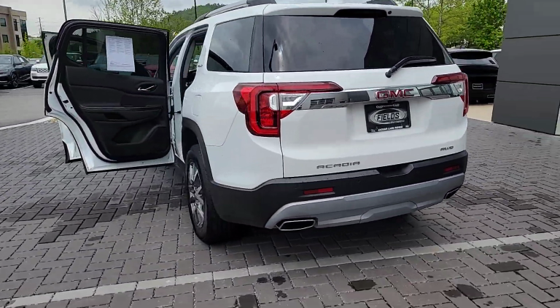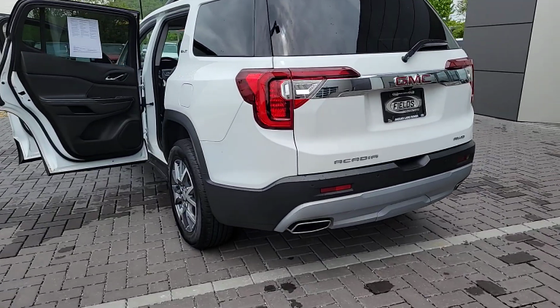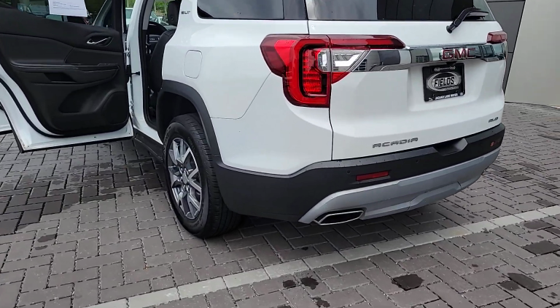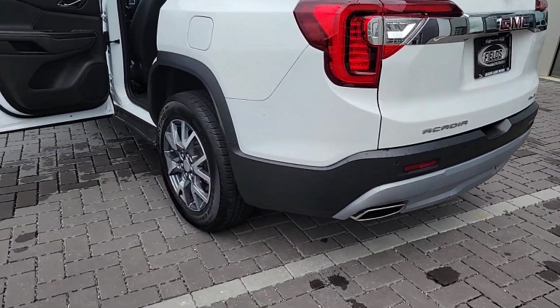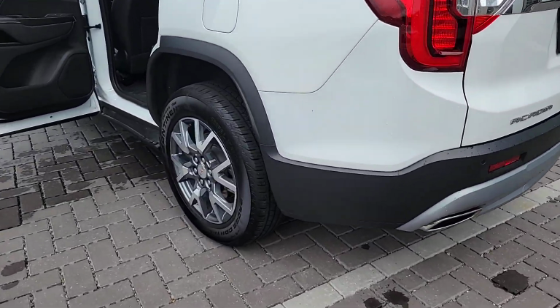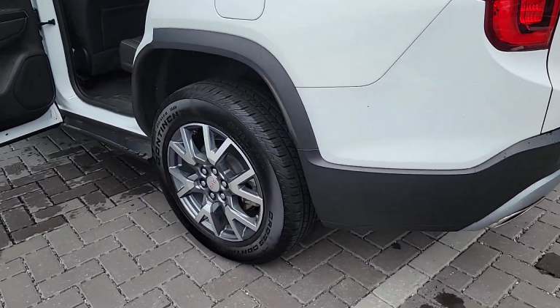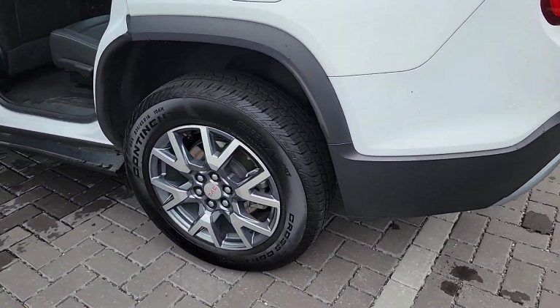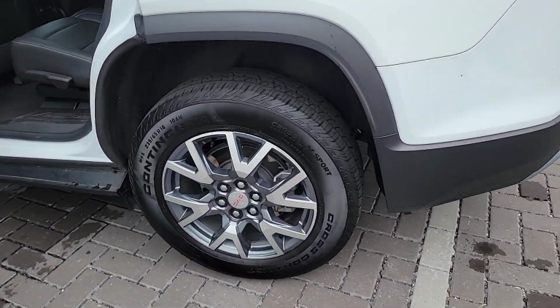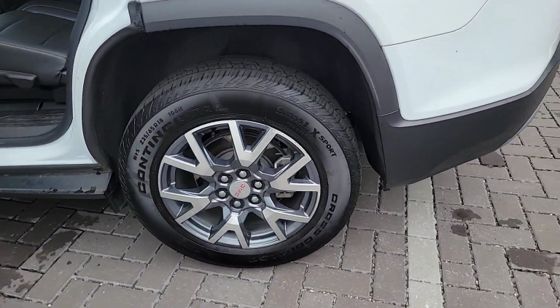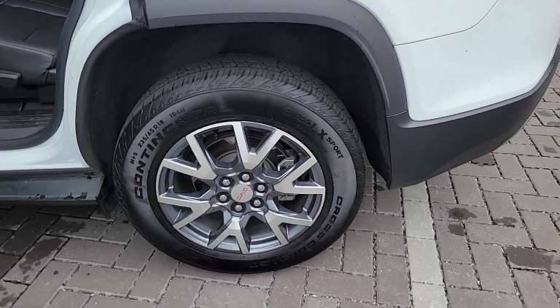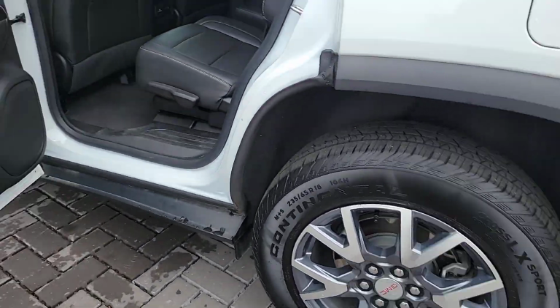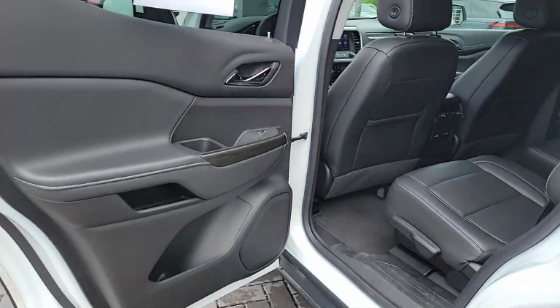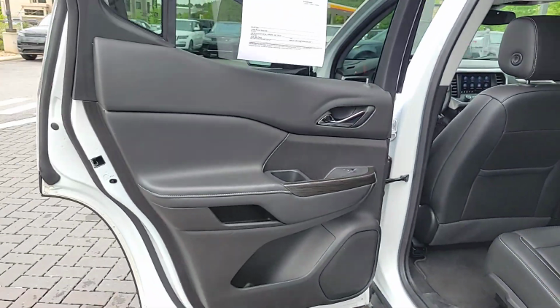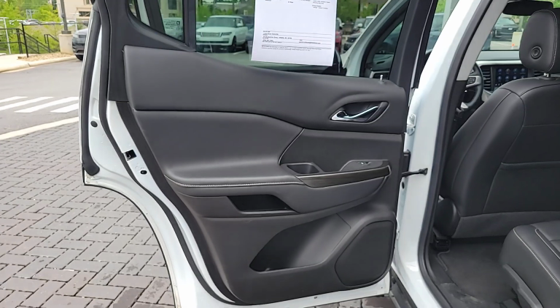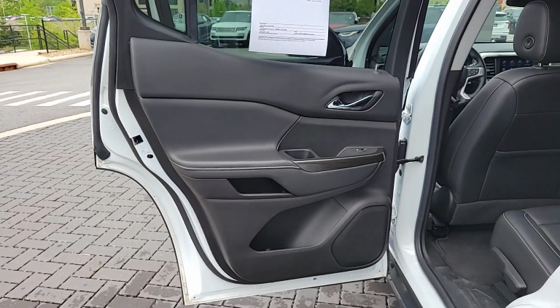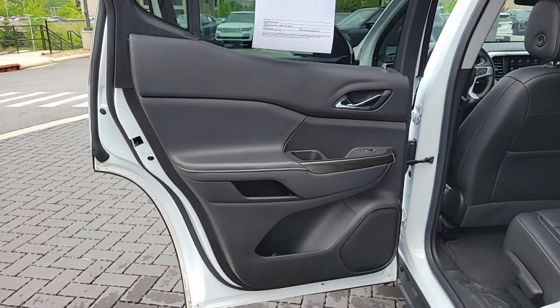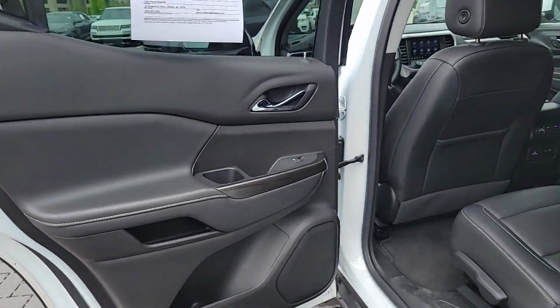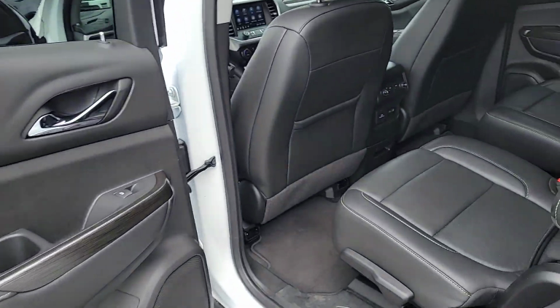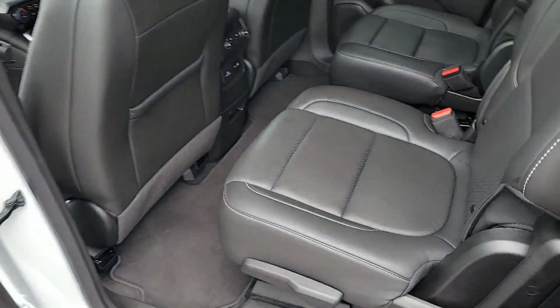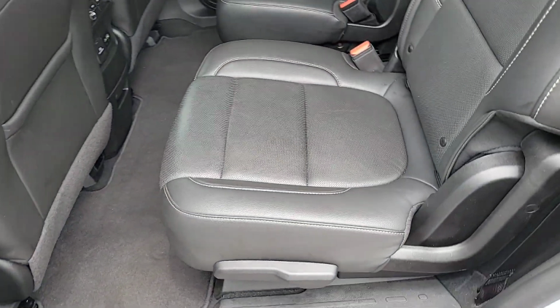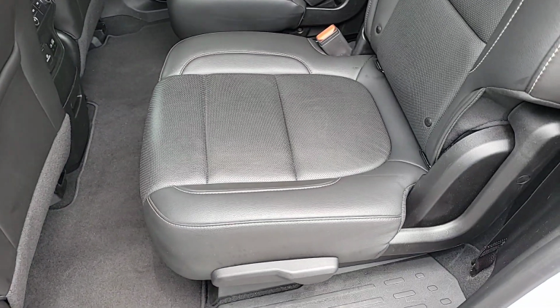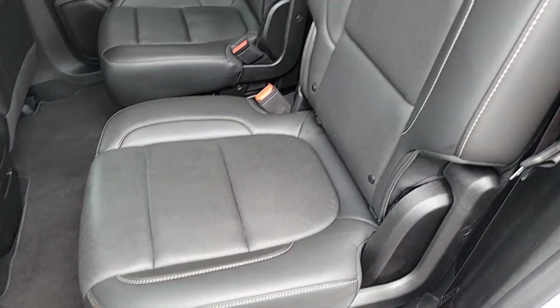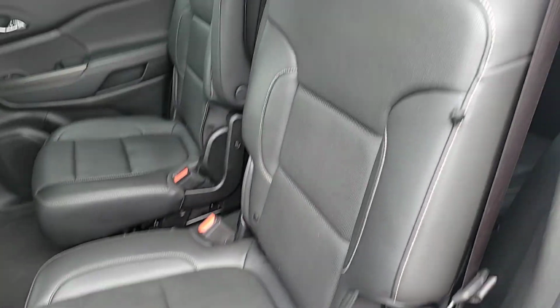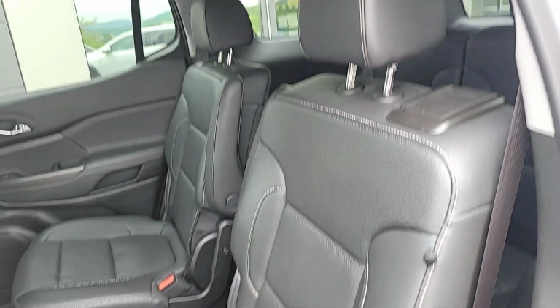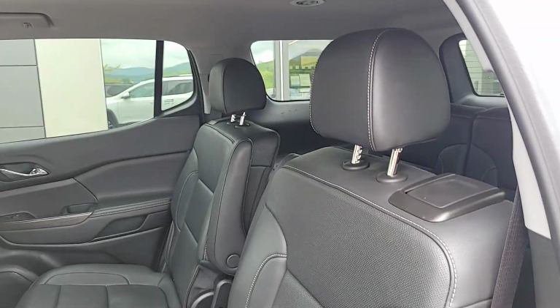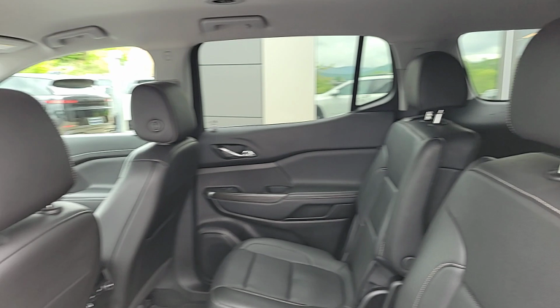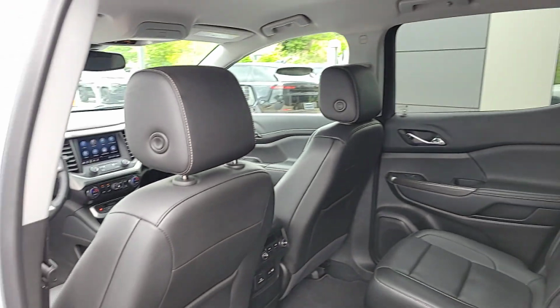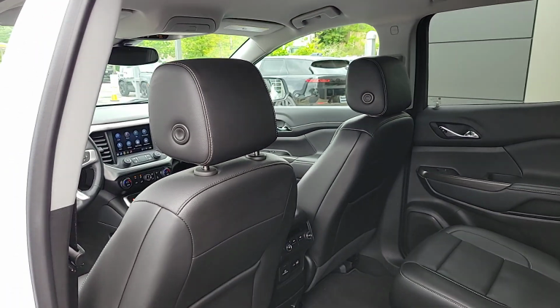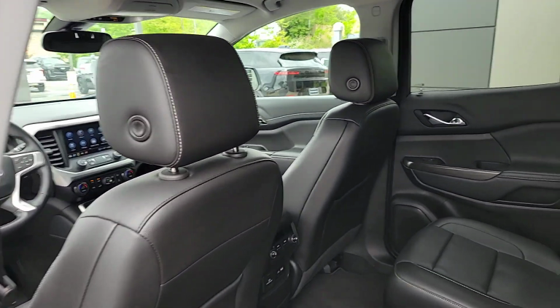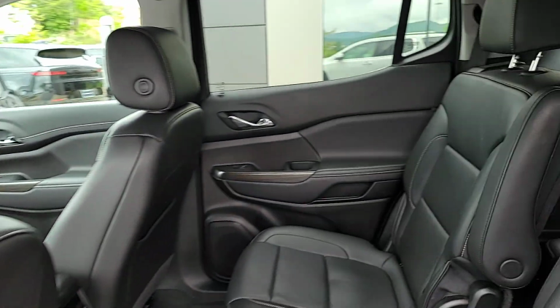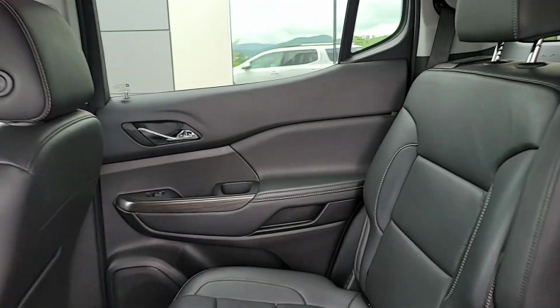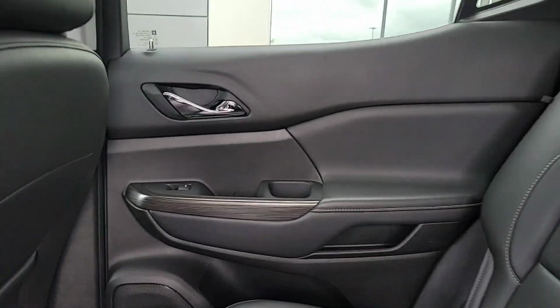Take a closer look at this handsome GMC Acadia, the safety-minded family hauler that offers the space and amenities you need to make every excursion relaxing and enjoyable. The following are some of this vehicle's highlighted options.